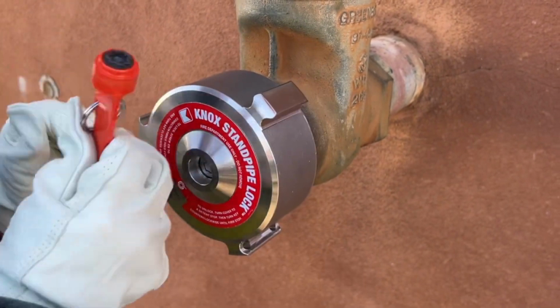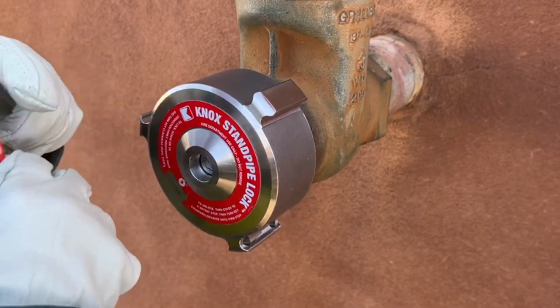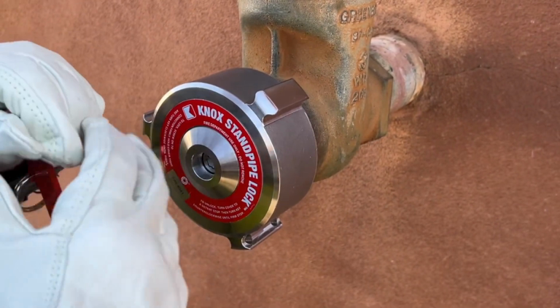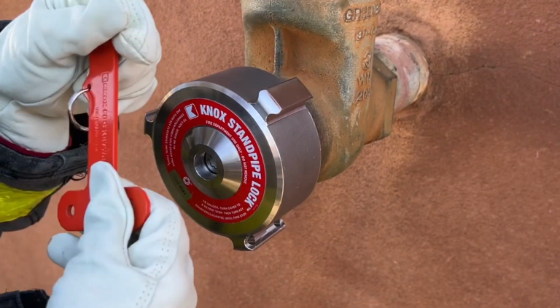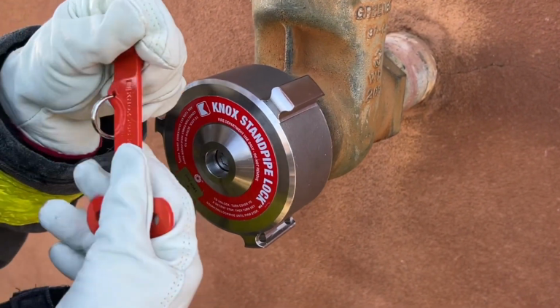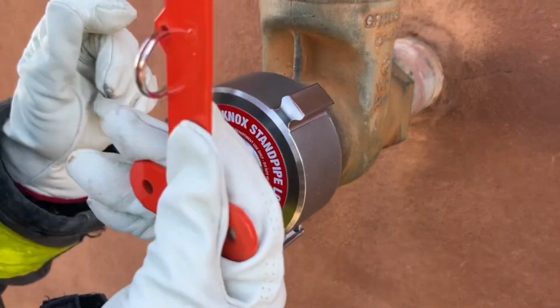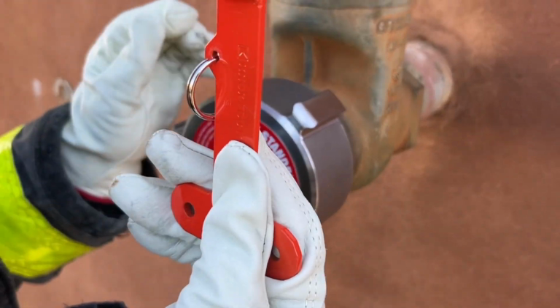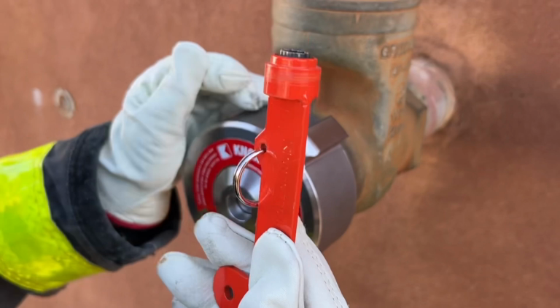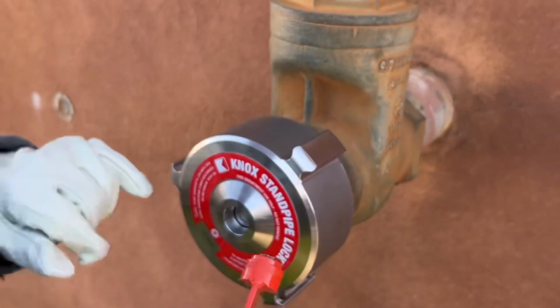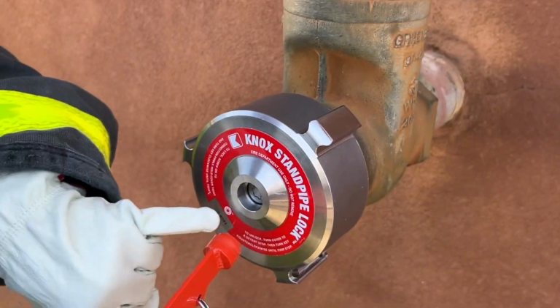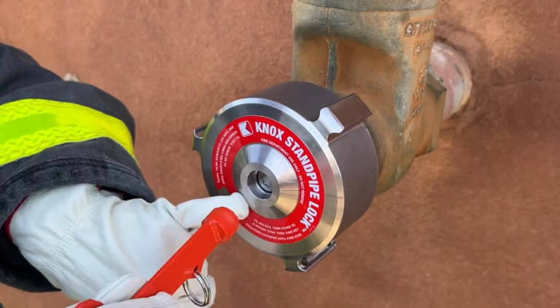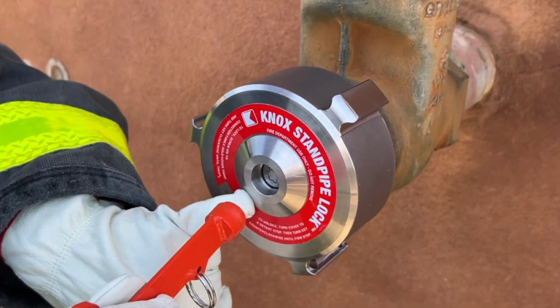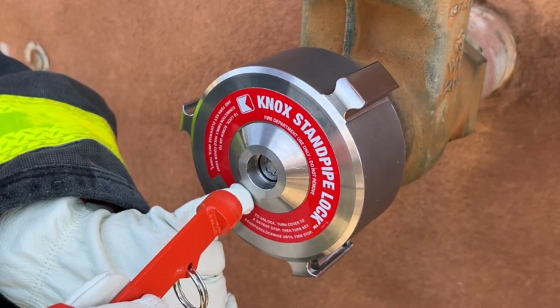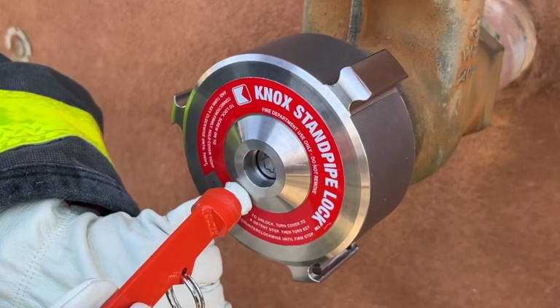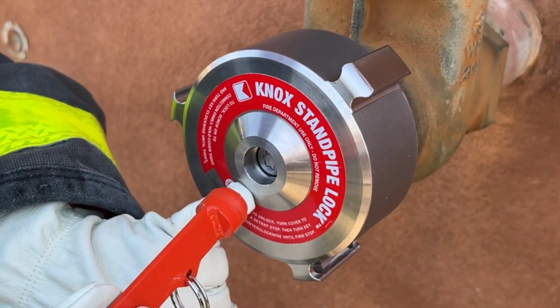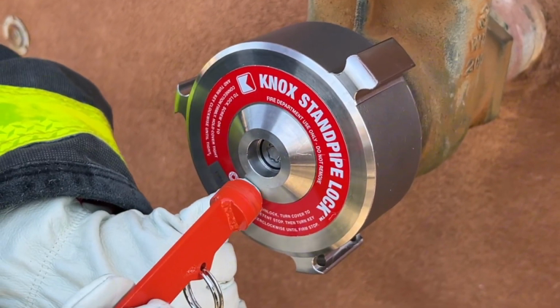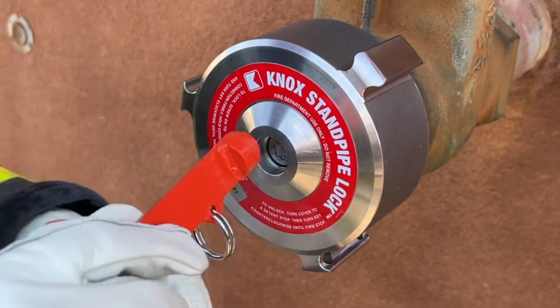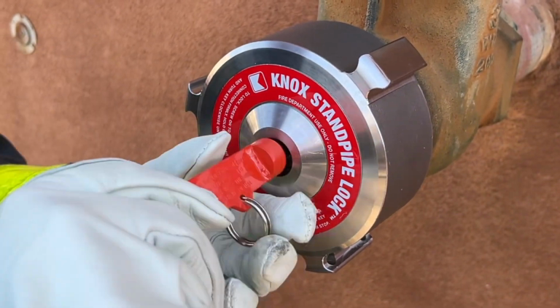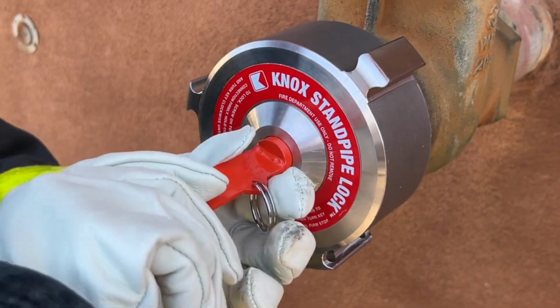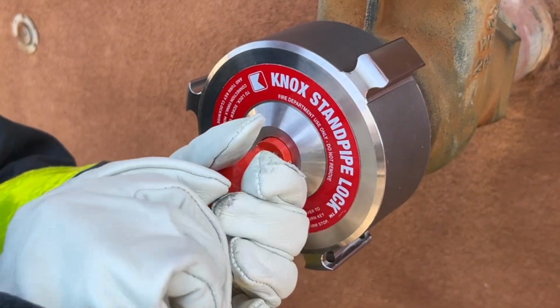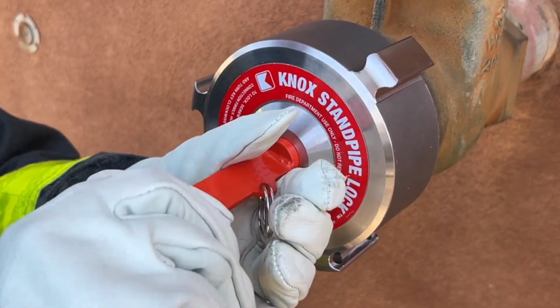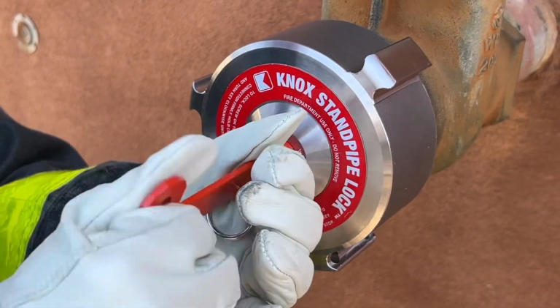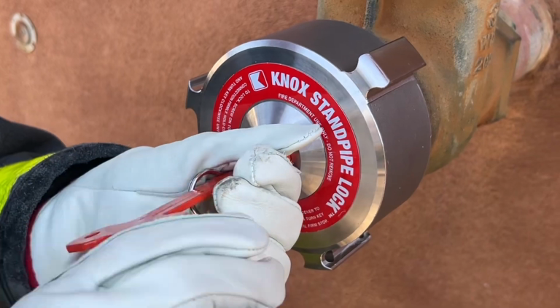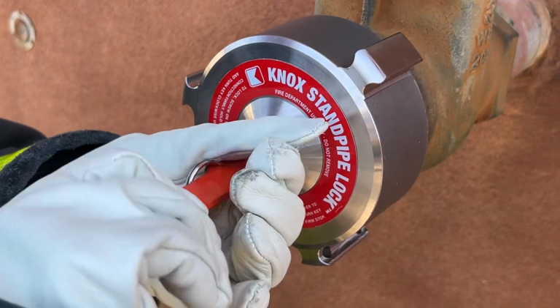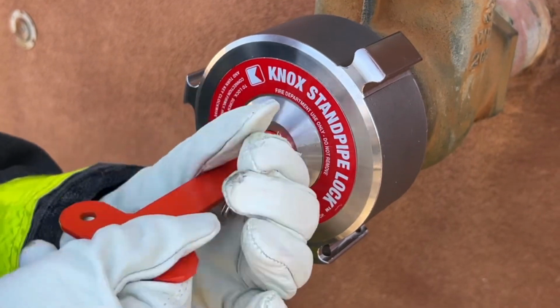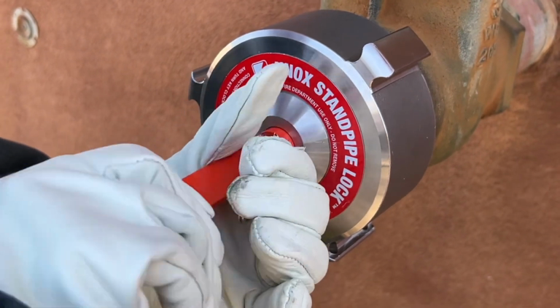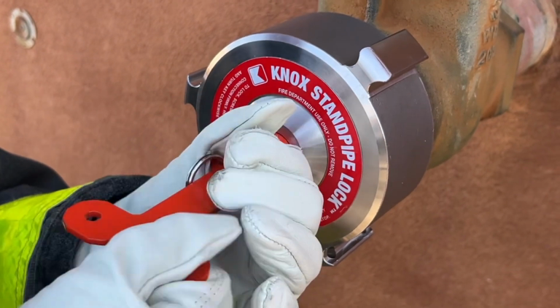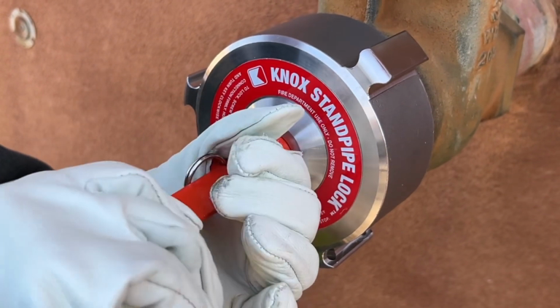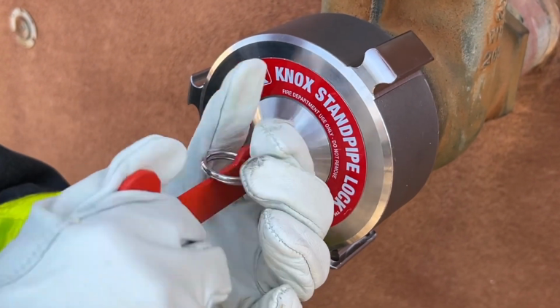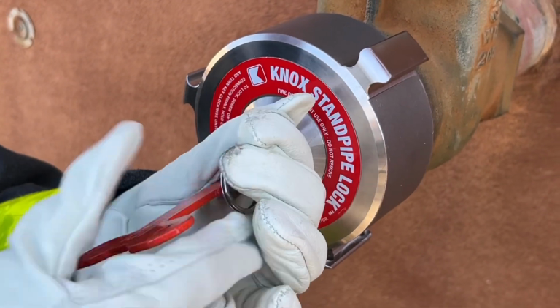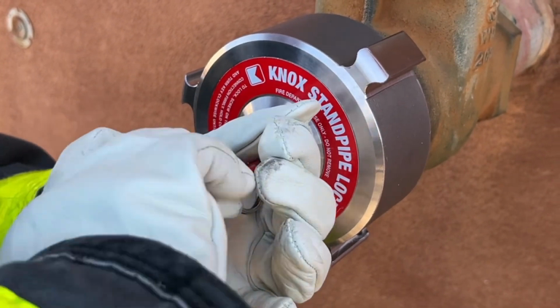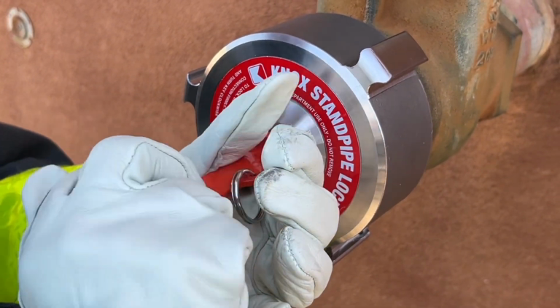Use the KNOX key wrench and insert it into the start keyhole and turn clockwise until it stops. This takes about four to five turns.